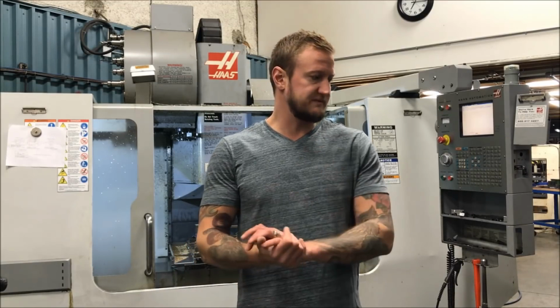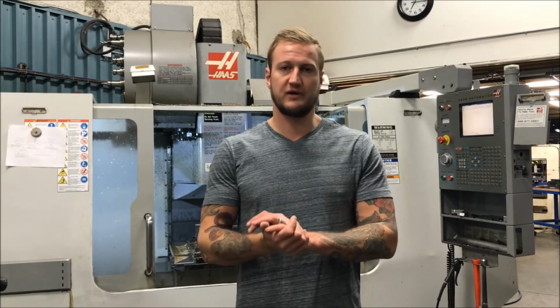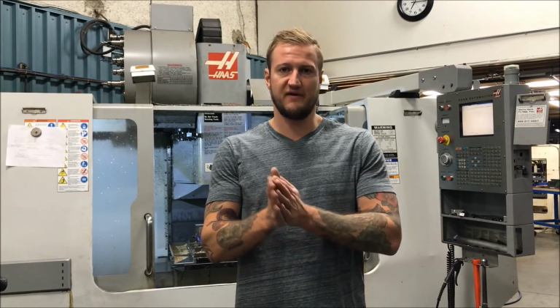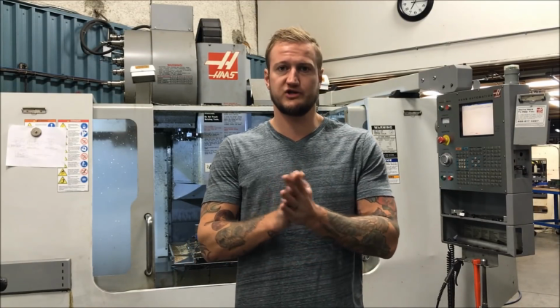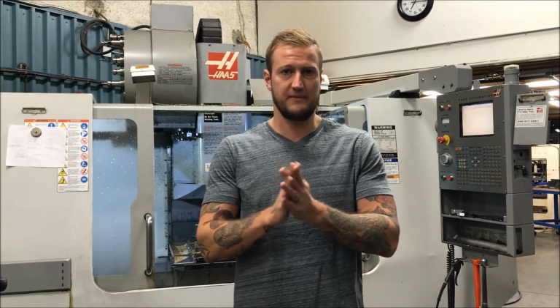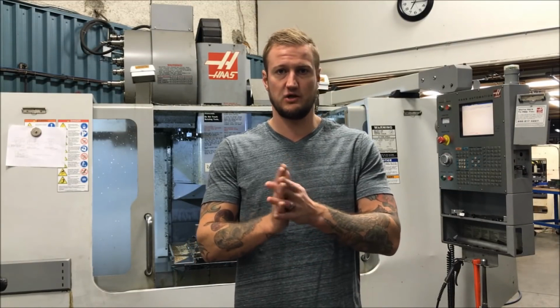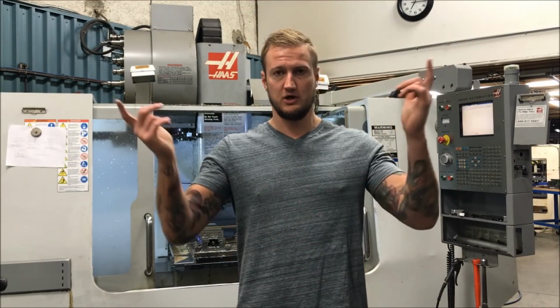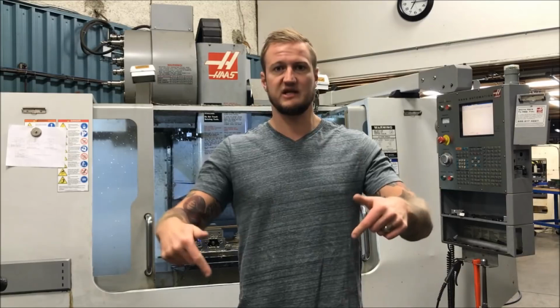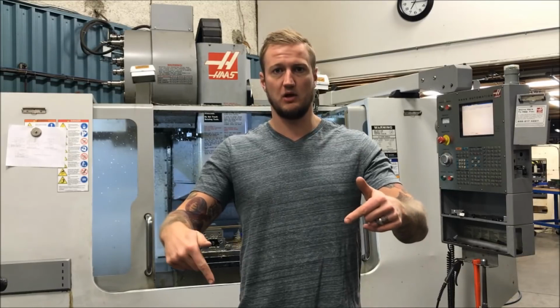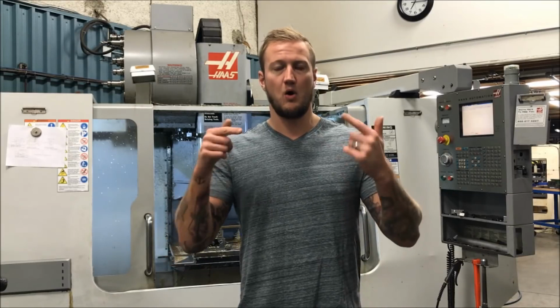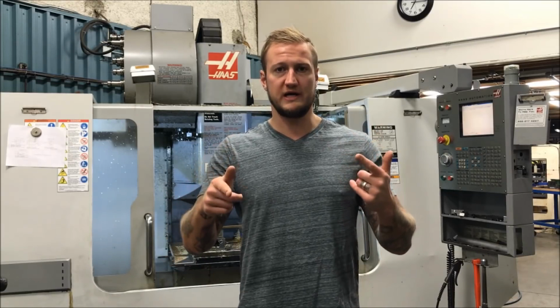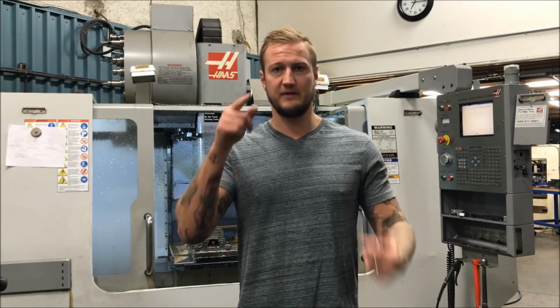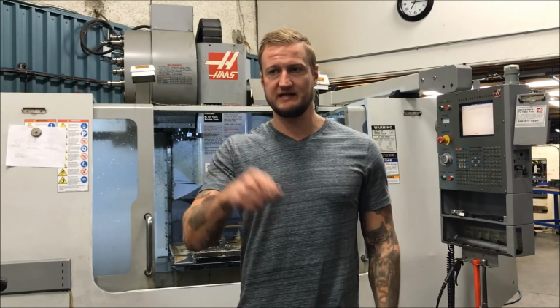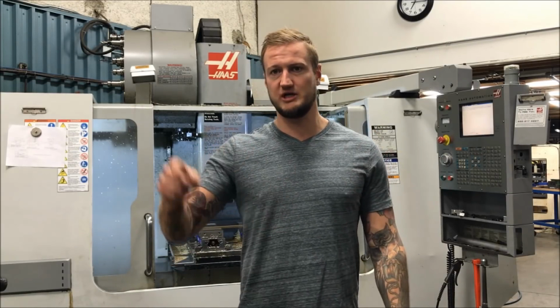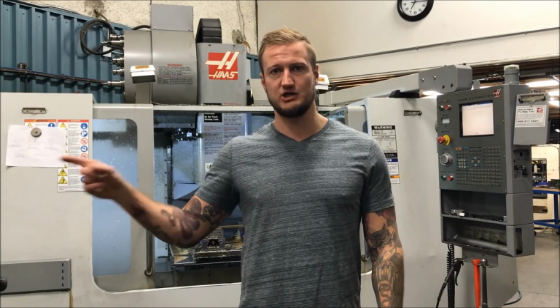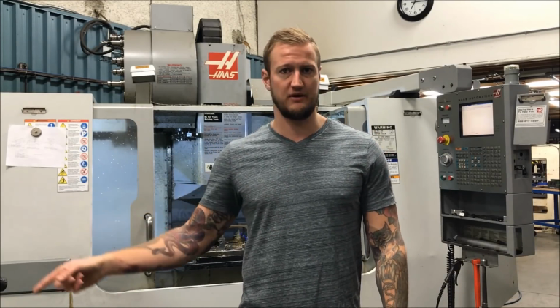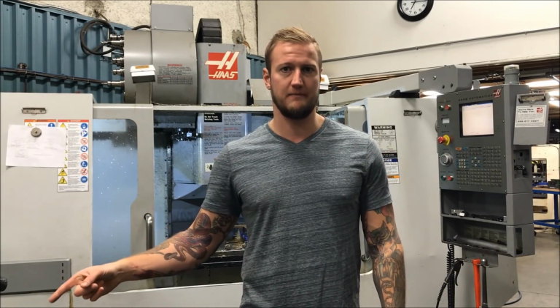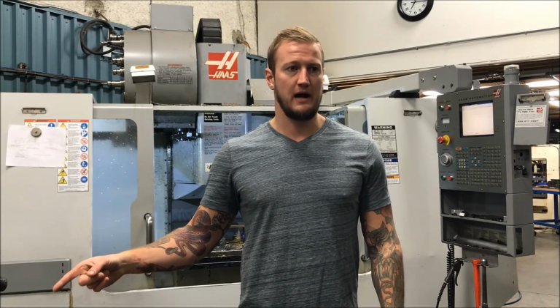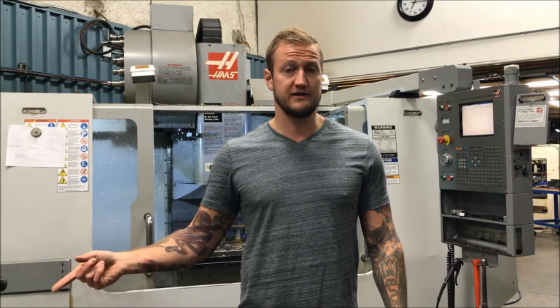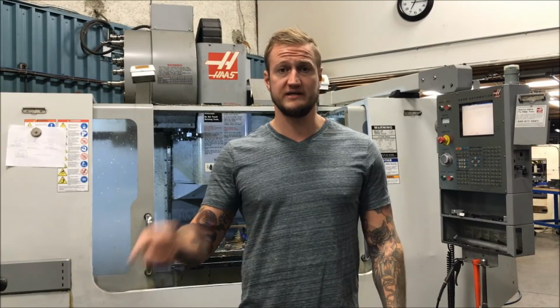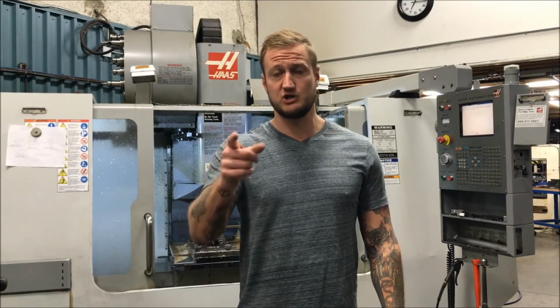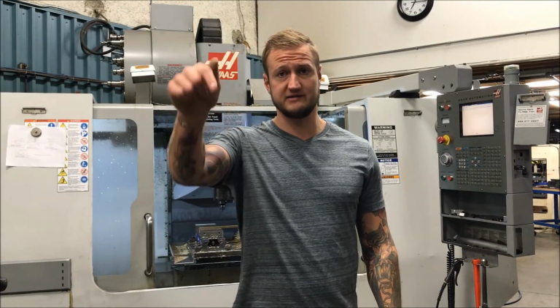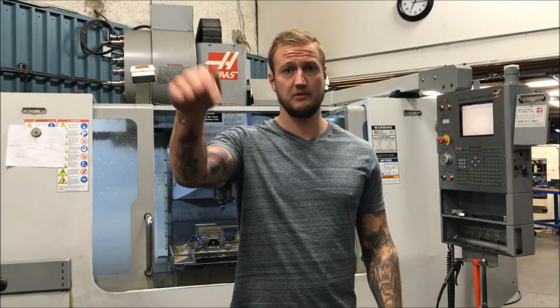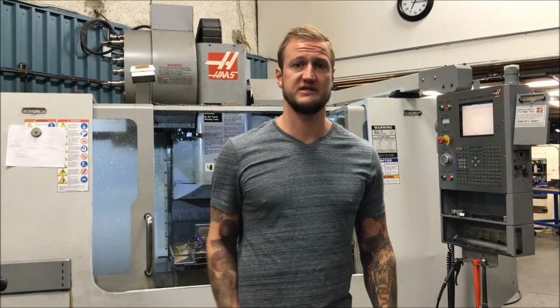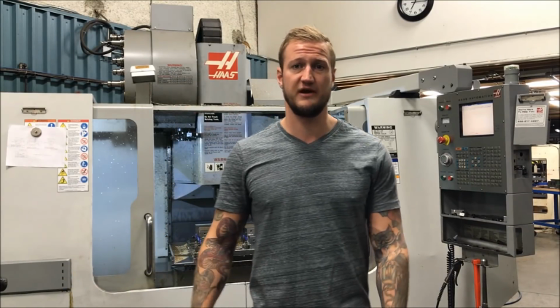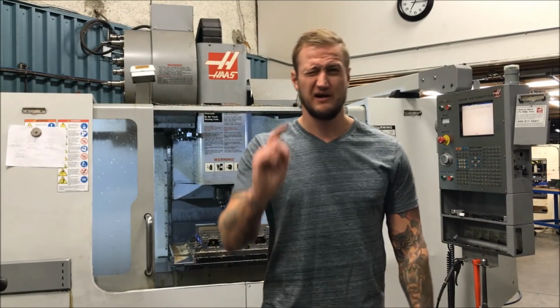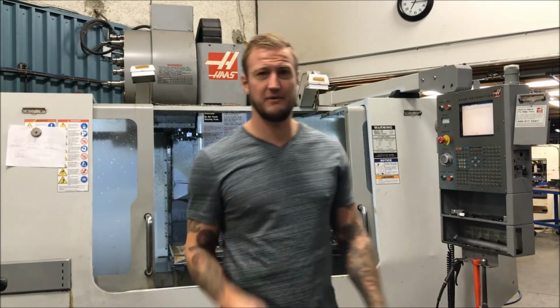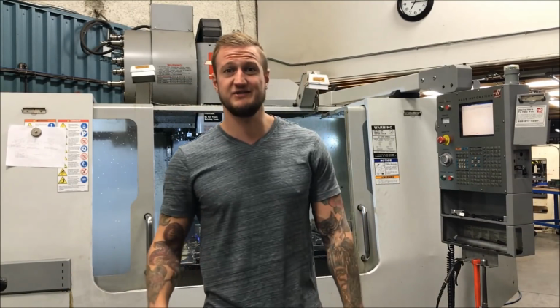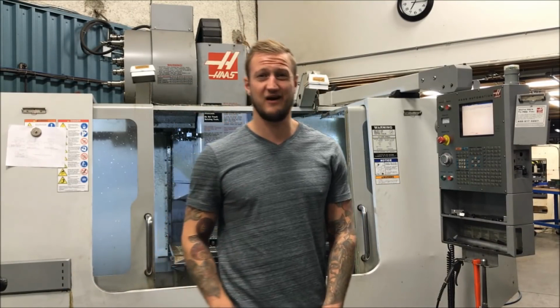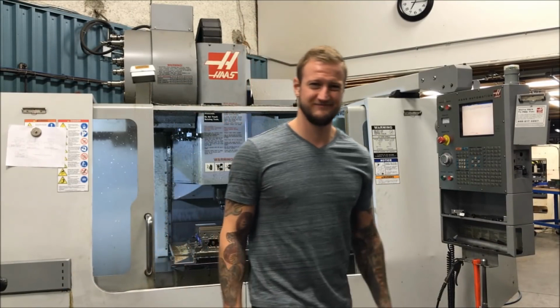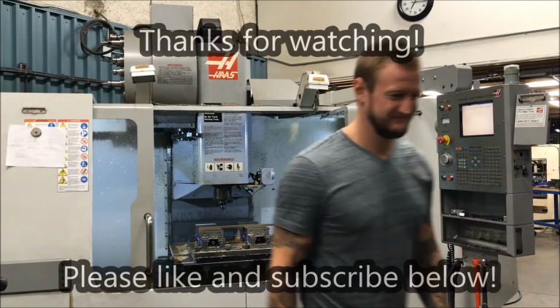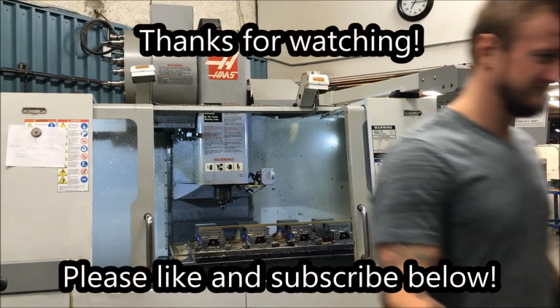Hope this has been helpful, guys. If you have any questions, comments, or concerns, you can always leave them below or email me at letsmachine@gmail.com. As always, make sure you like and subscribe if you want to see more videos. Thank you very much, guys — take care. Bye.